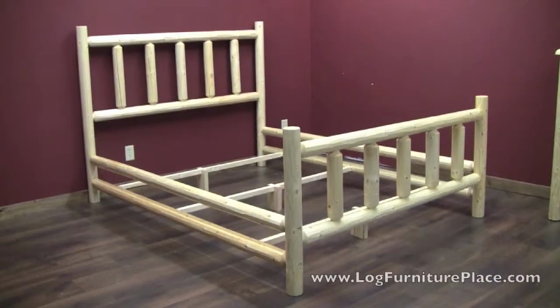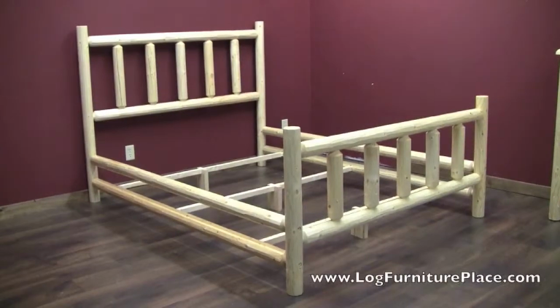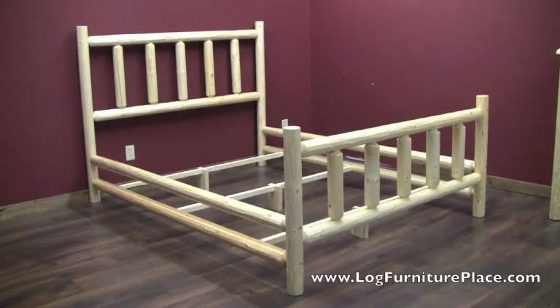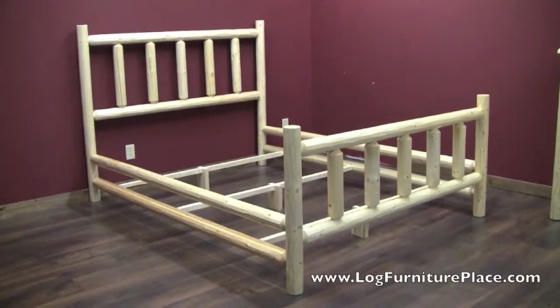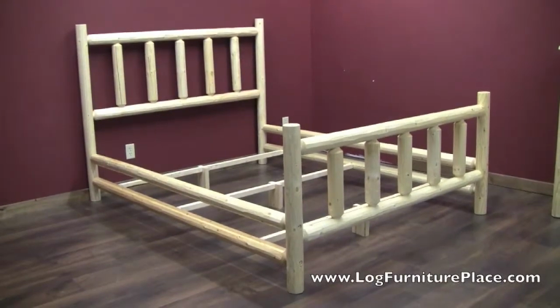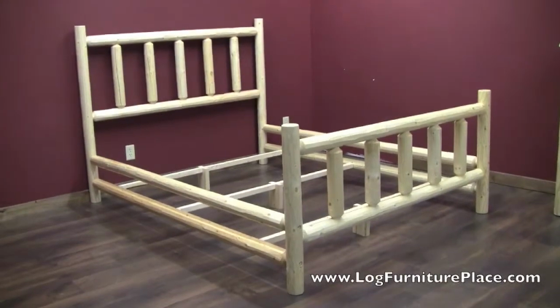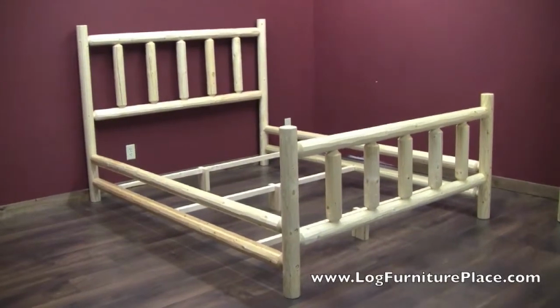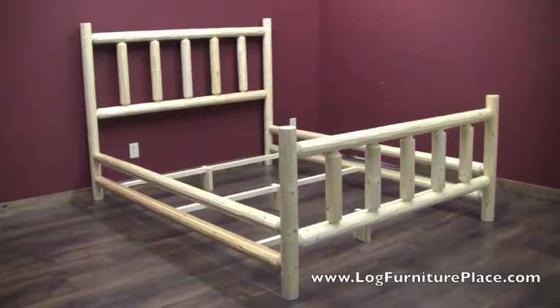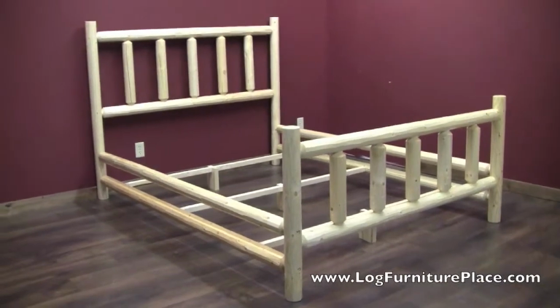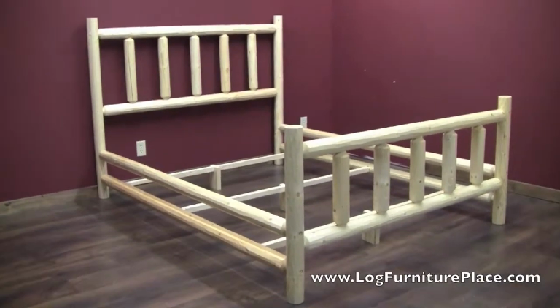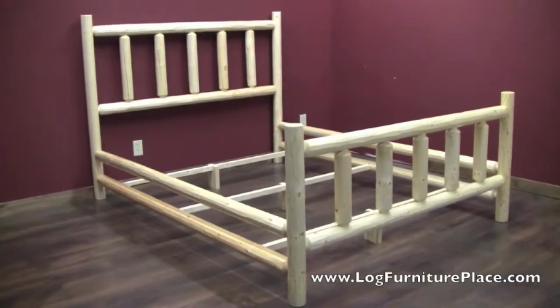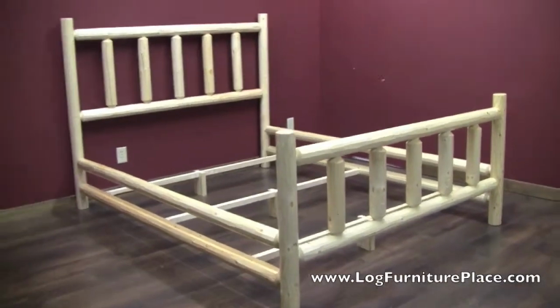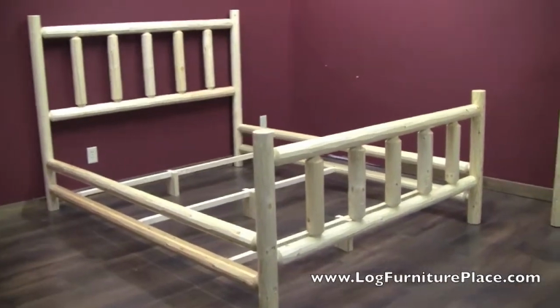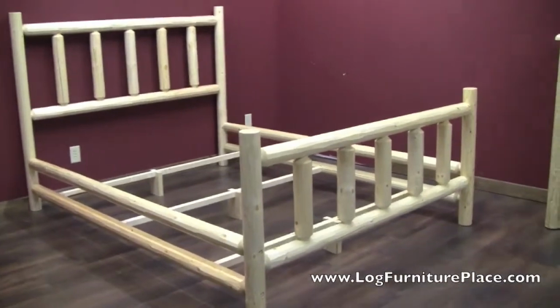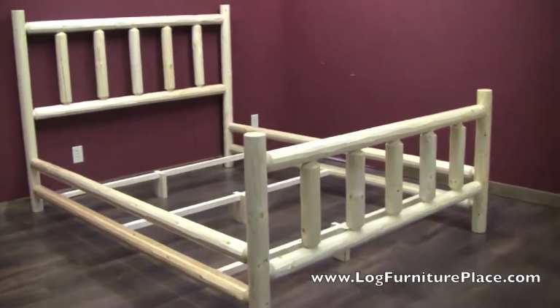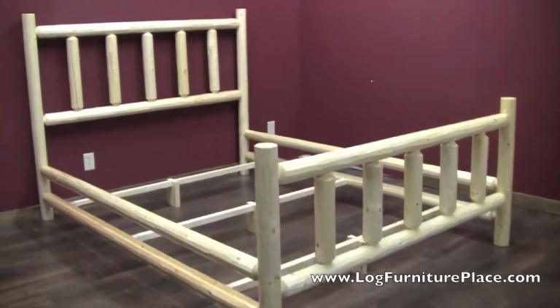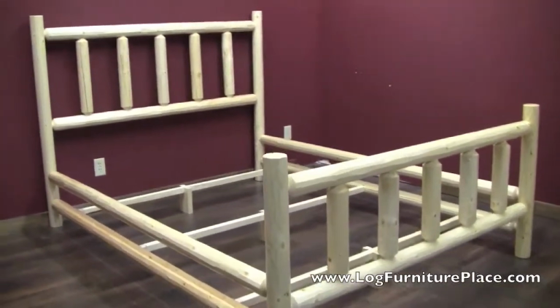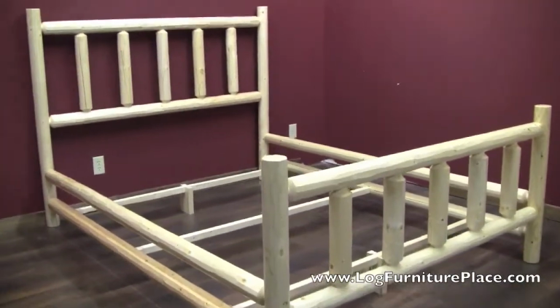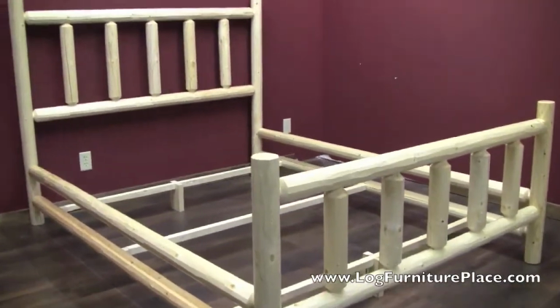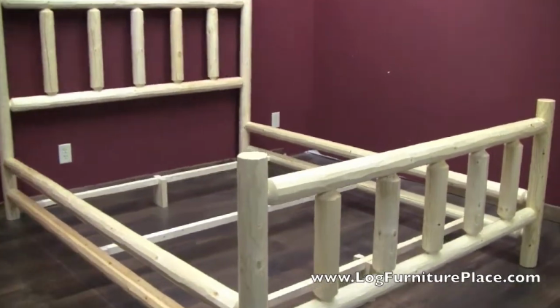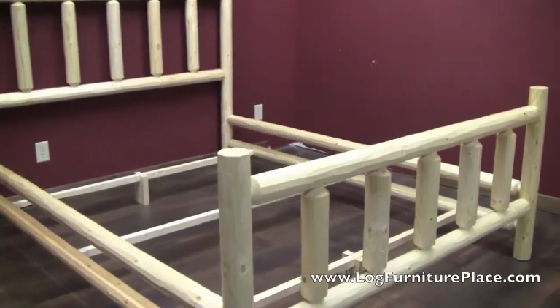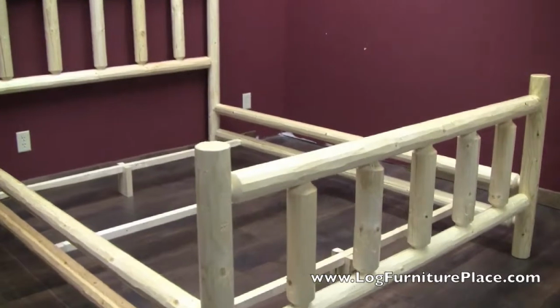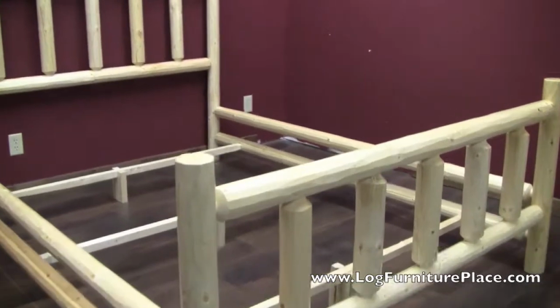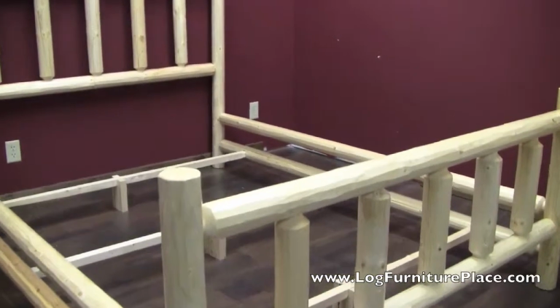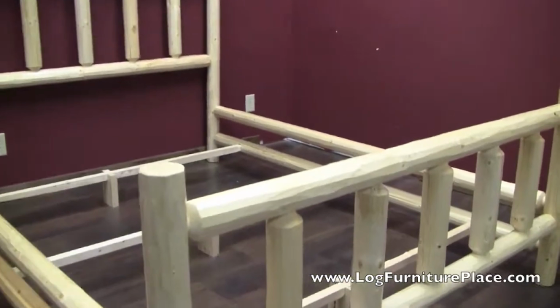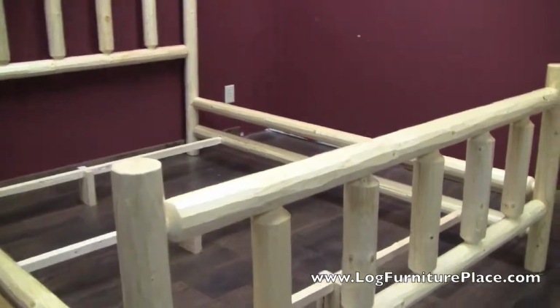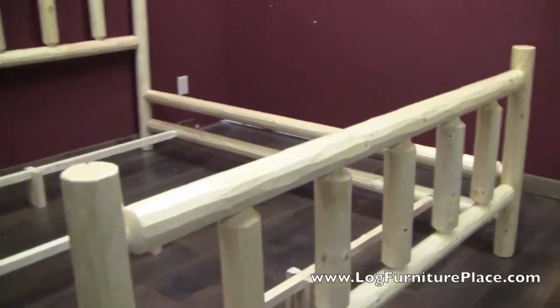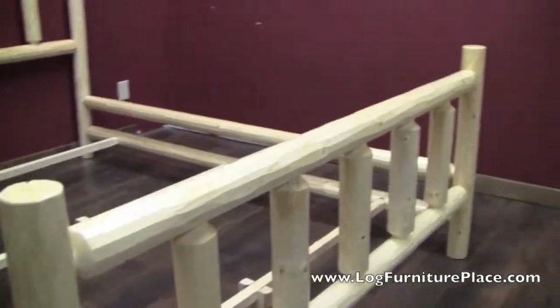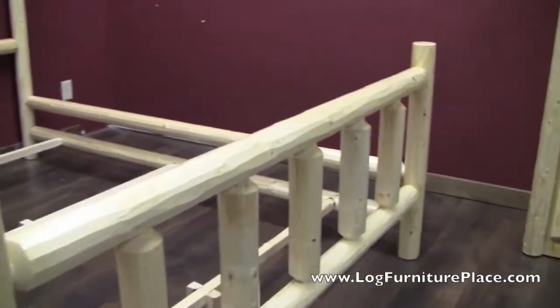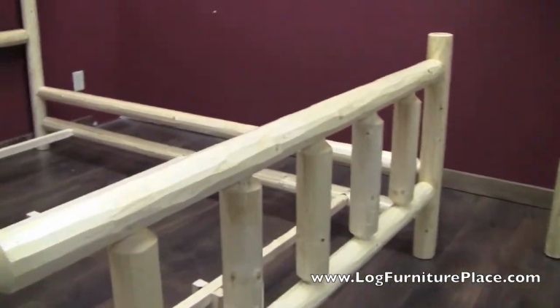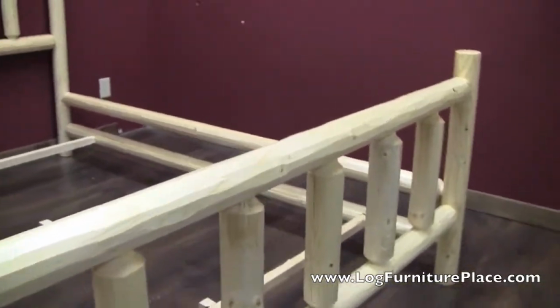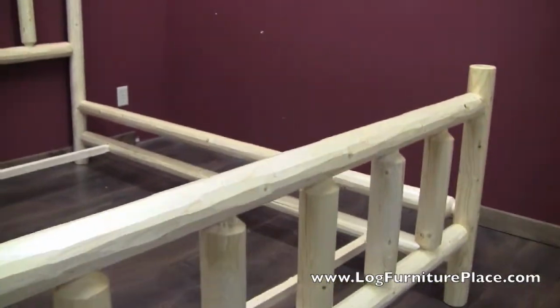Hi, it's Jason with LogFurniturePlace.com. Today we're going to take a closer look at the North Woods Log Alpine Bed.